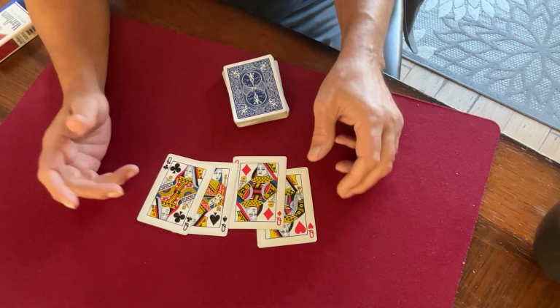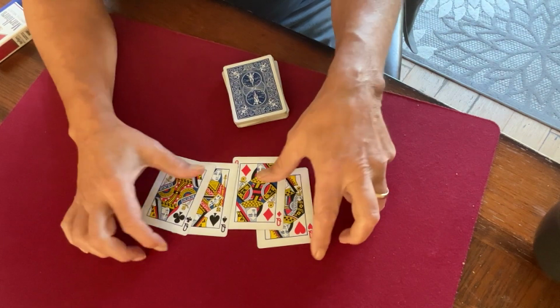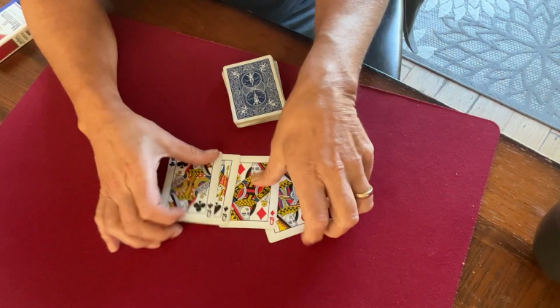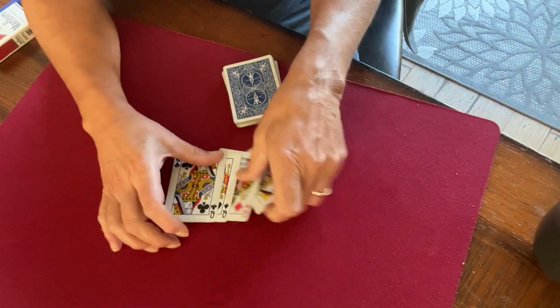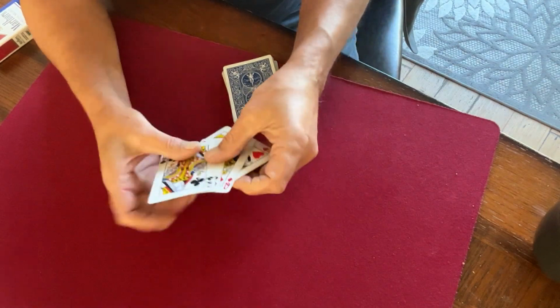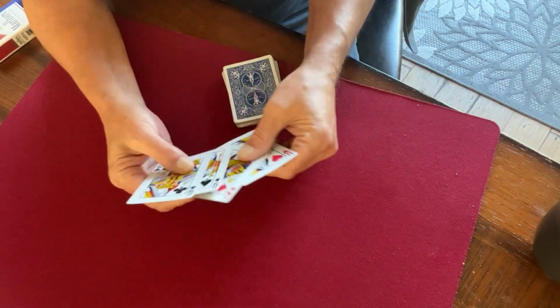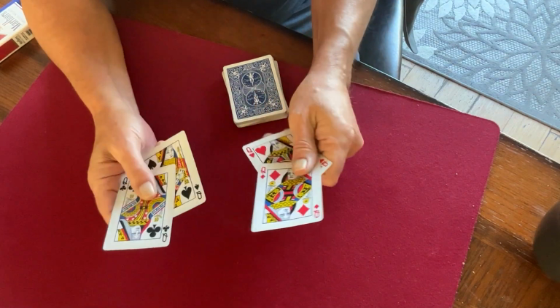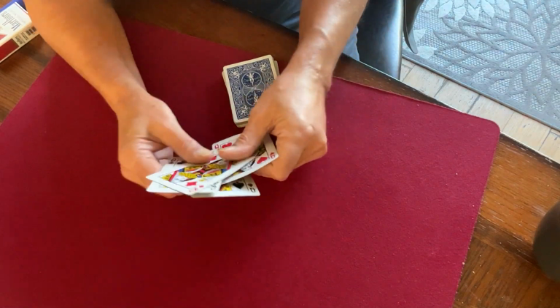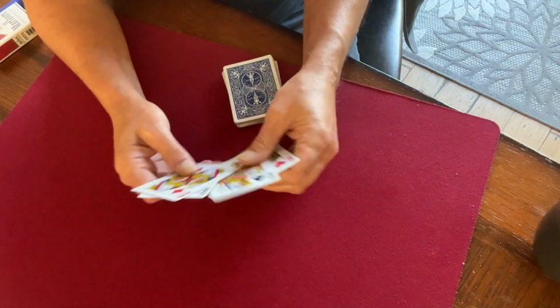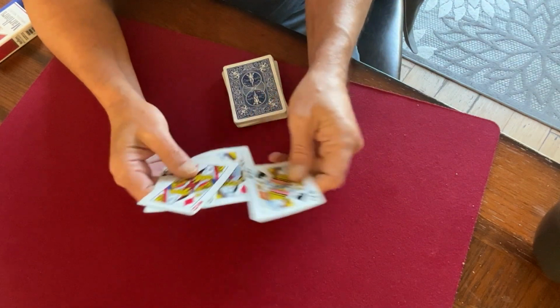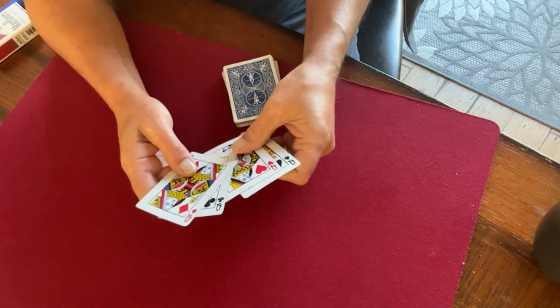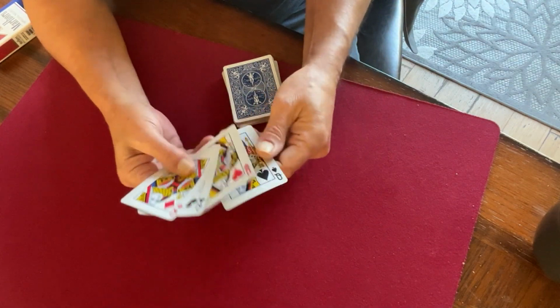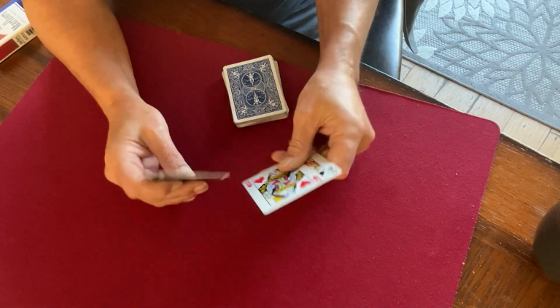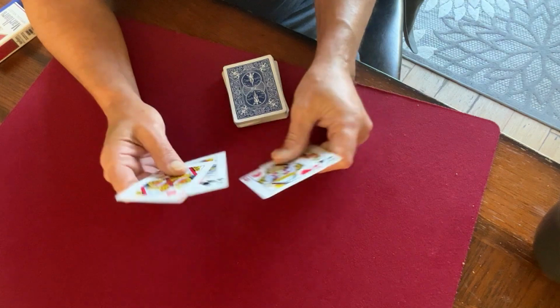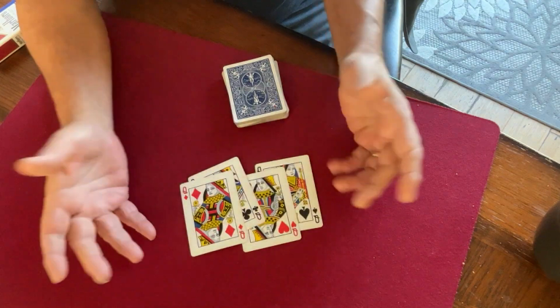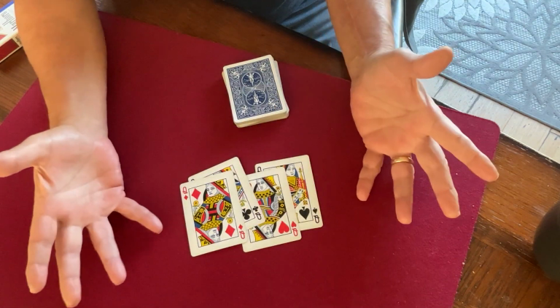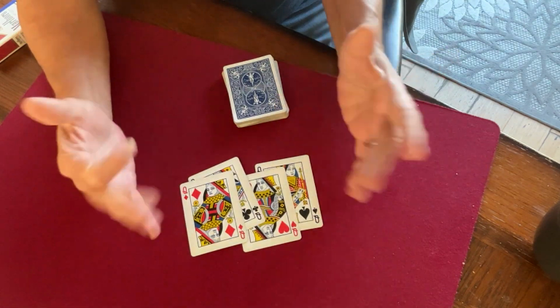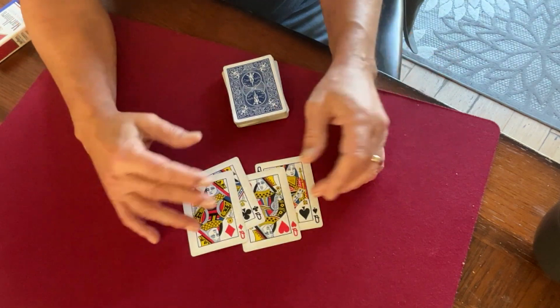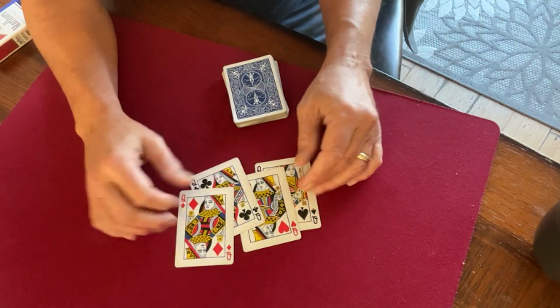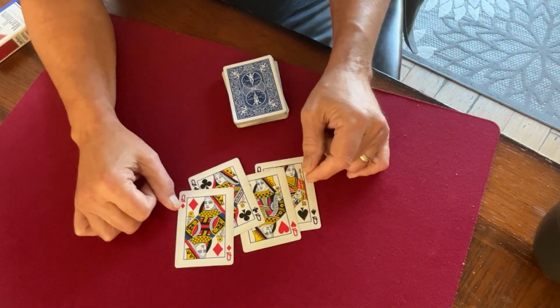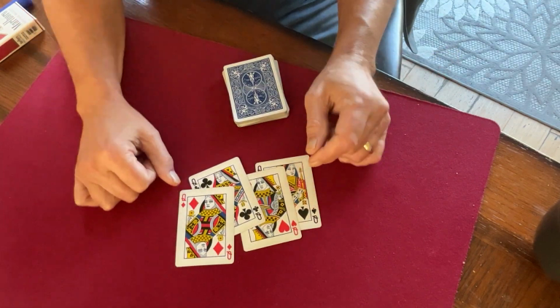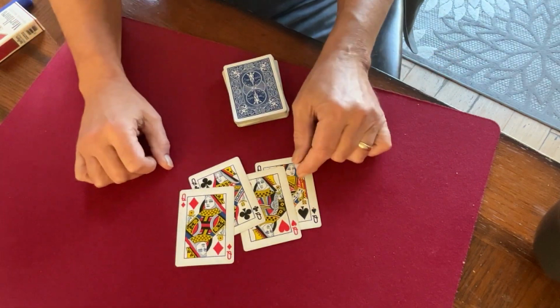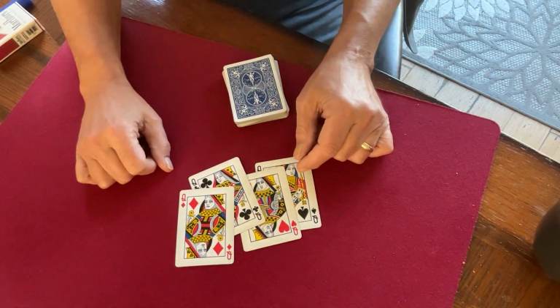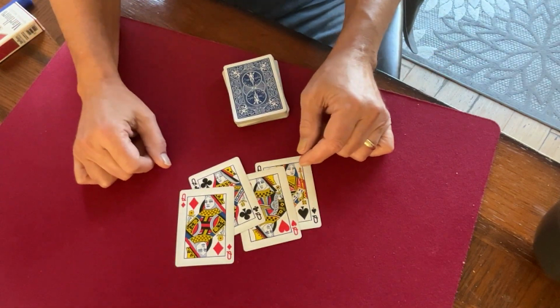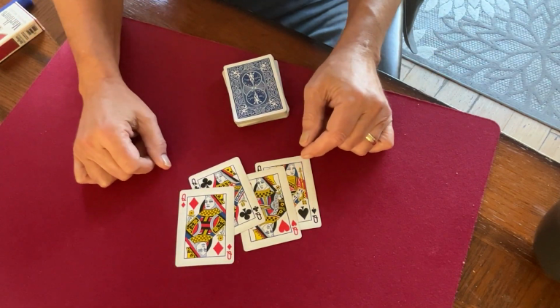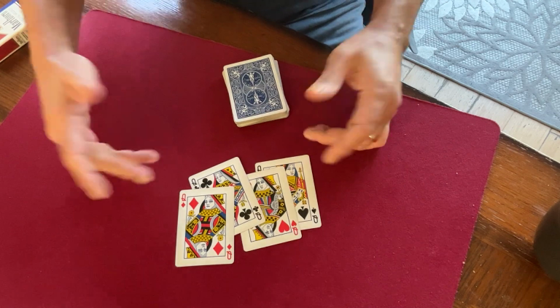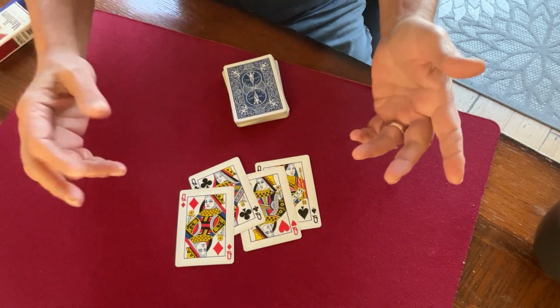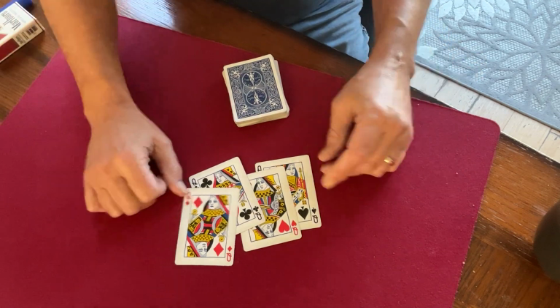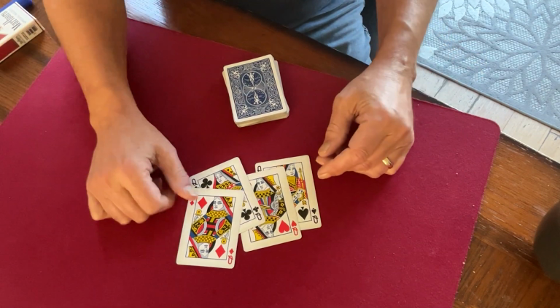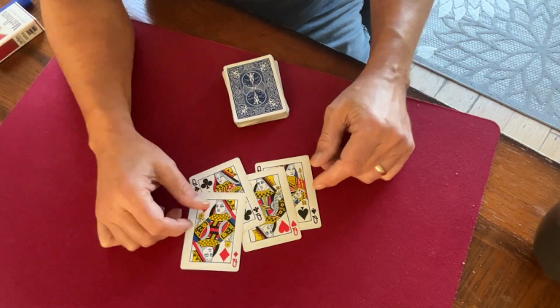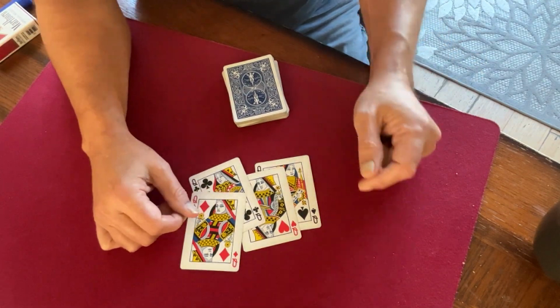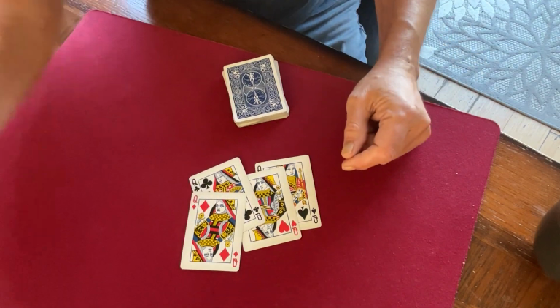I don't think reproducing the aces is a good idea, though. I think it's good to just leave that hanging in the air for a while — those aces are just obliterated, just gone. Anyway, I like this handling. I'll probably change it again next week, but that's where we're at right now.